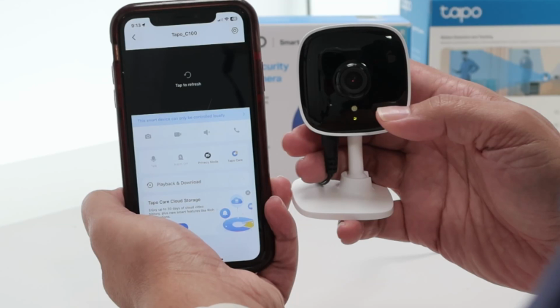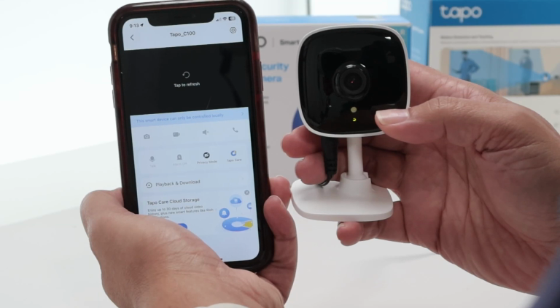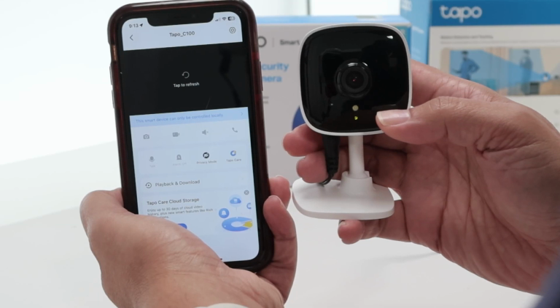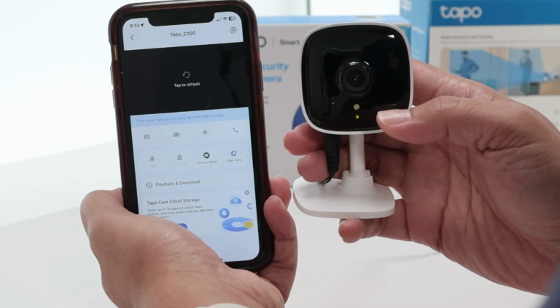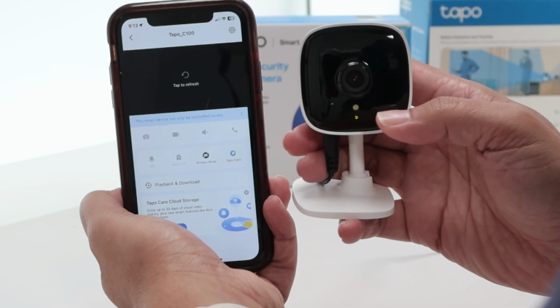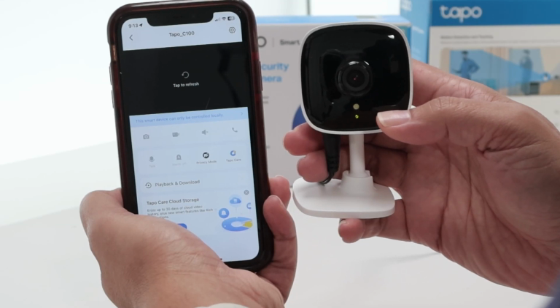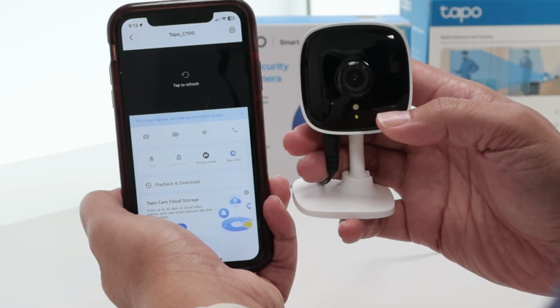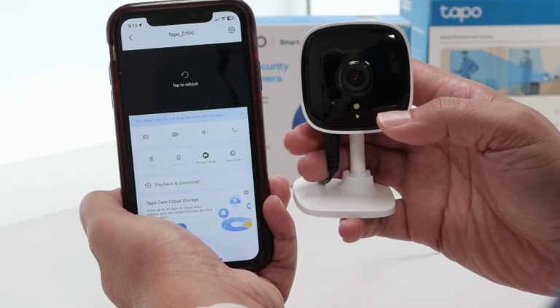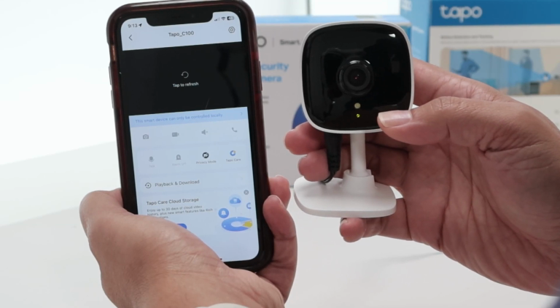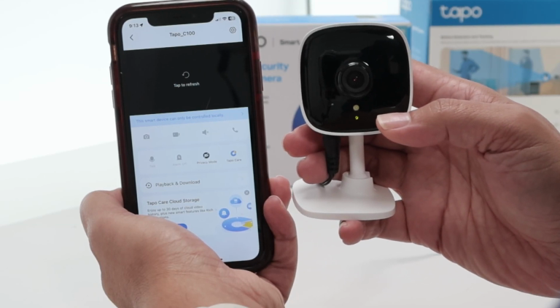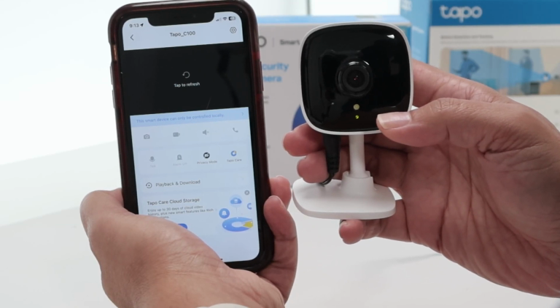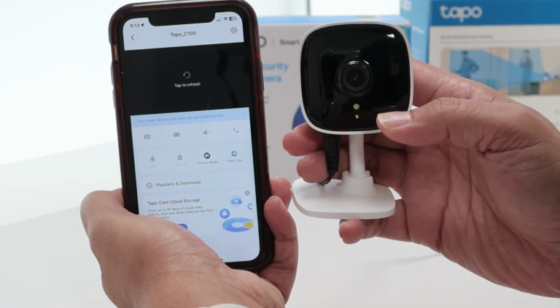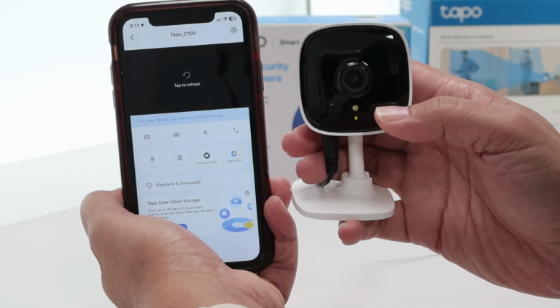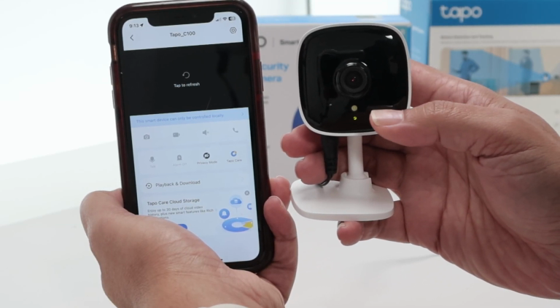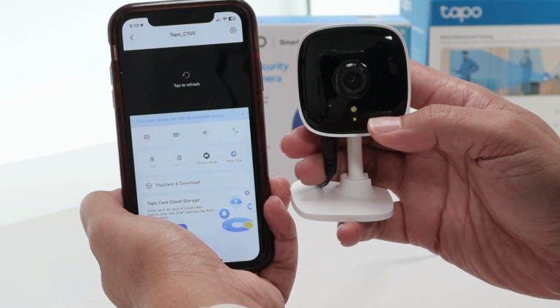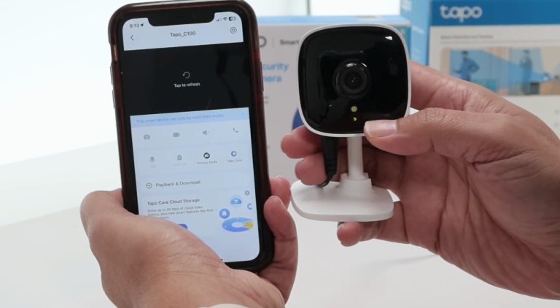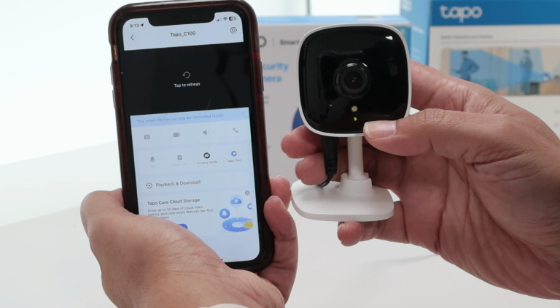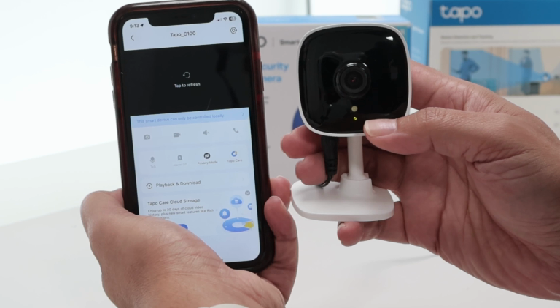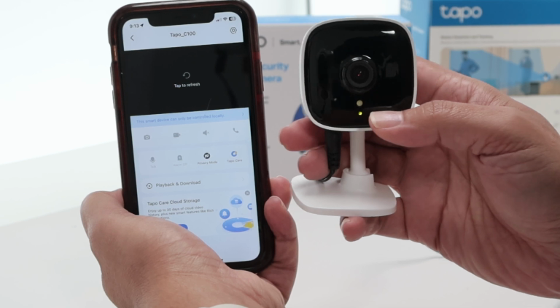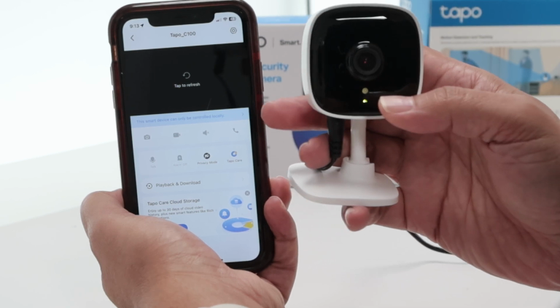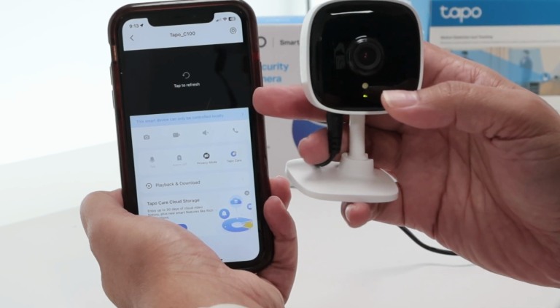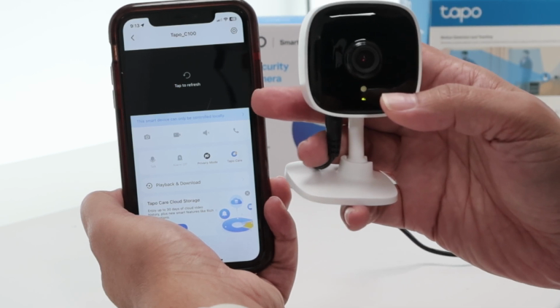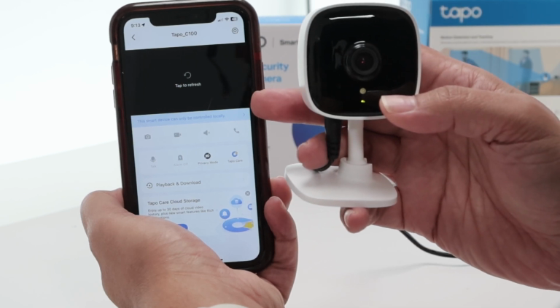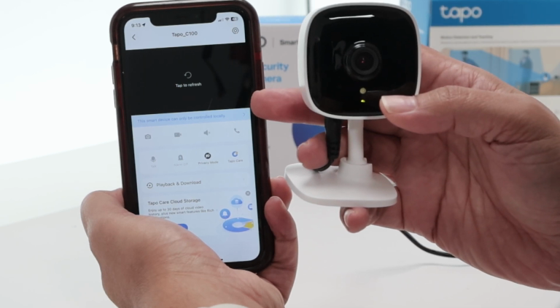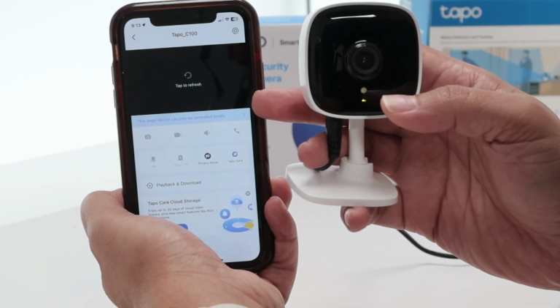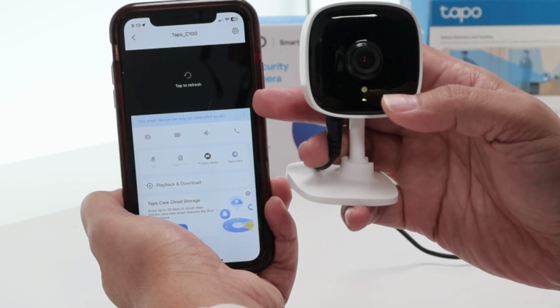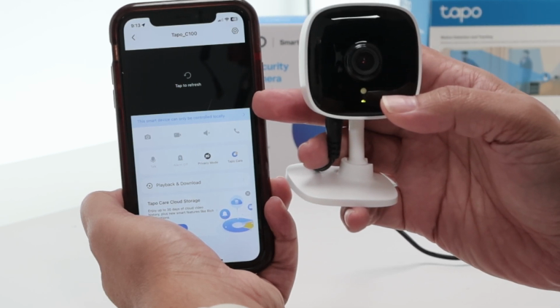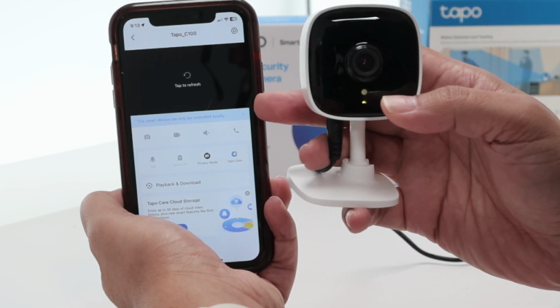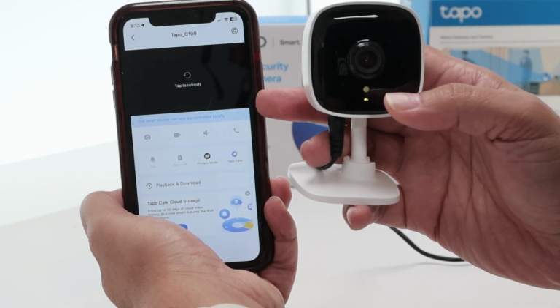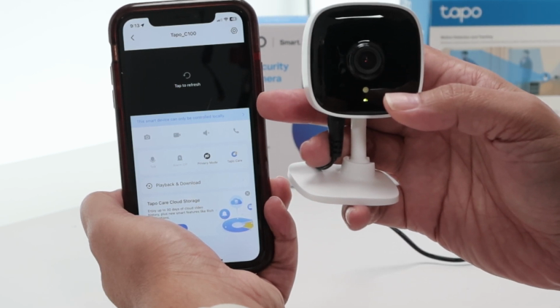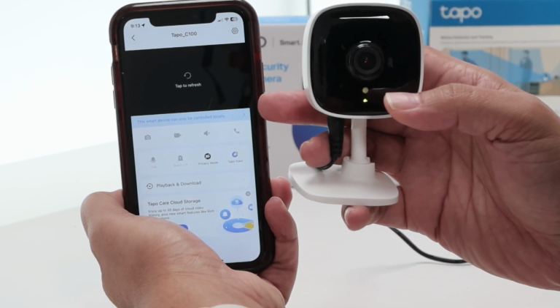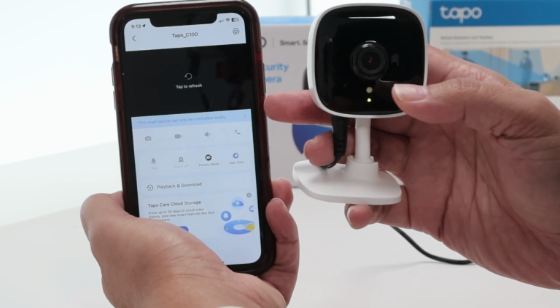Let's talk about the Top camera not working. As you can see, I have a Top camera with a green LED but the message here says 'tap to refresh' on a black screen, so basically it's not working.